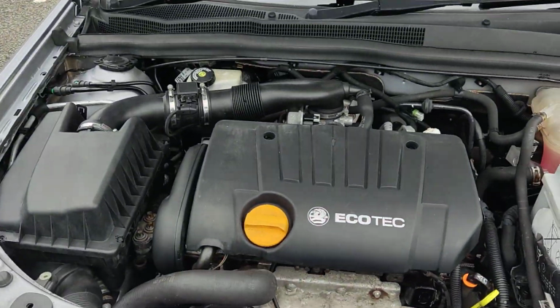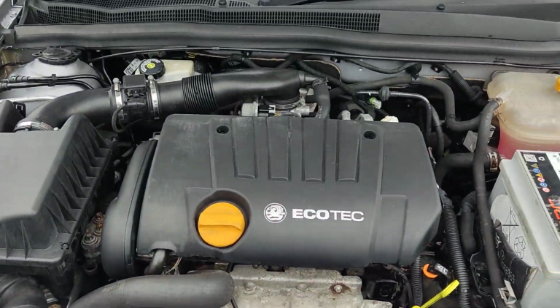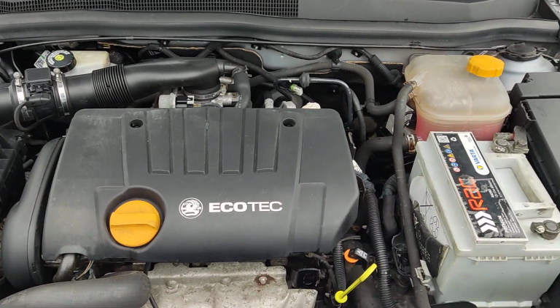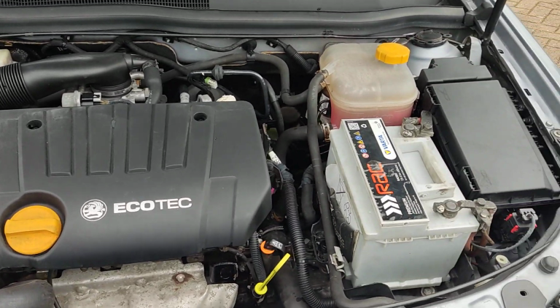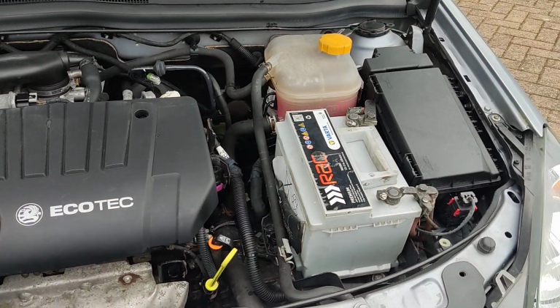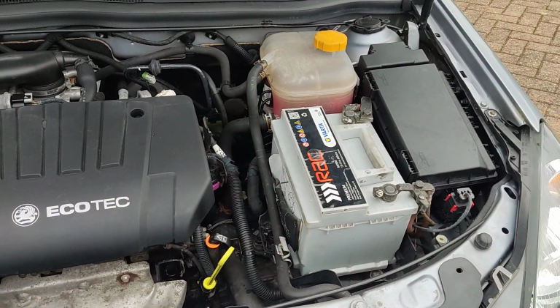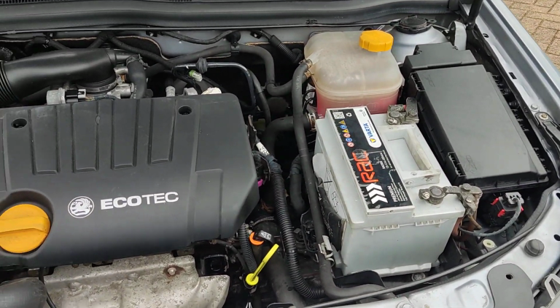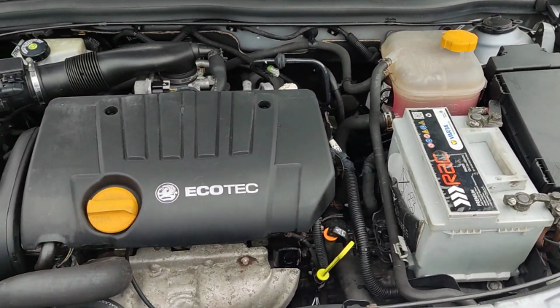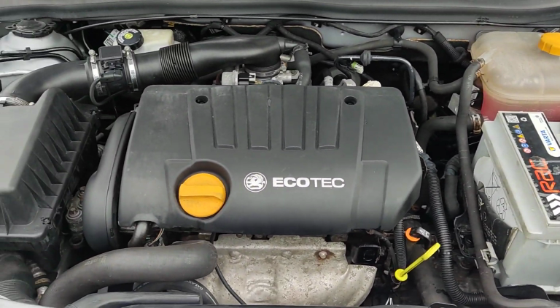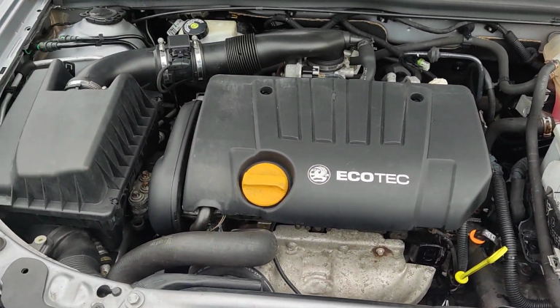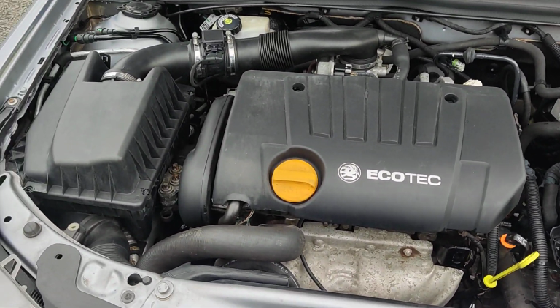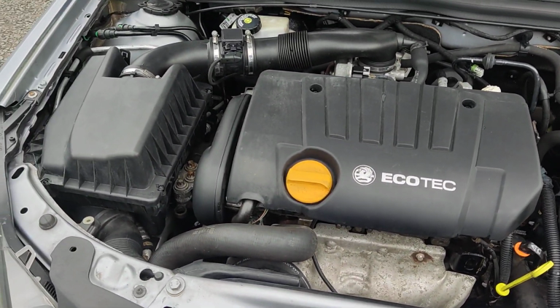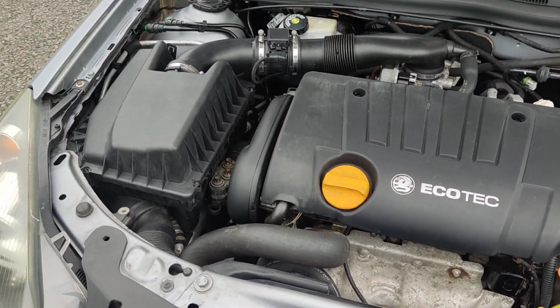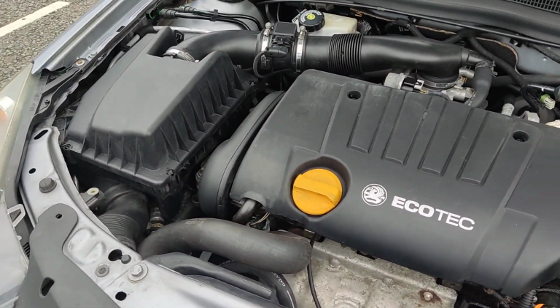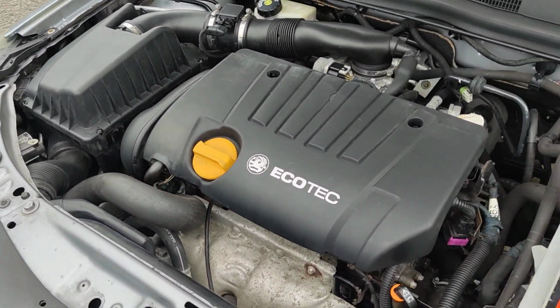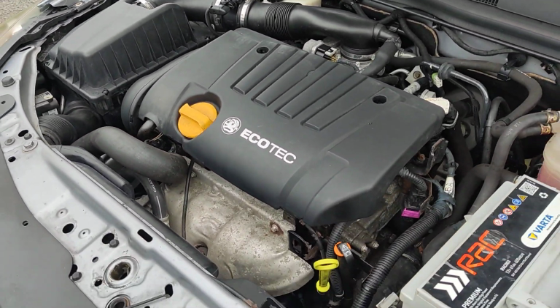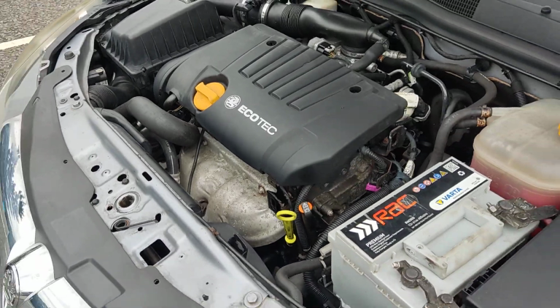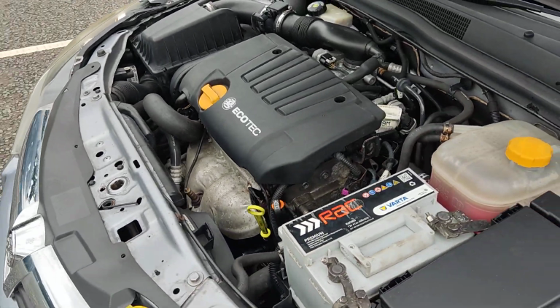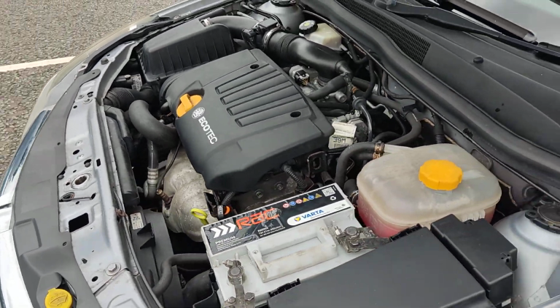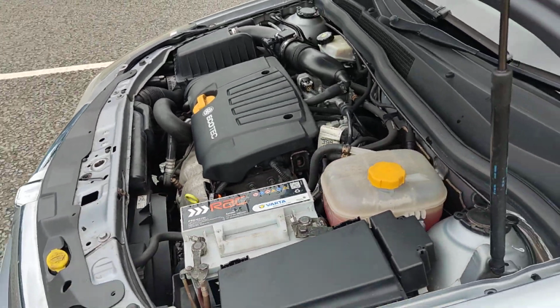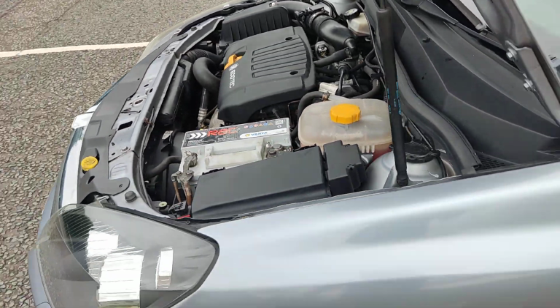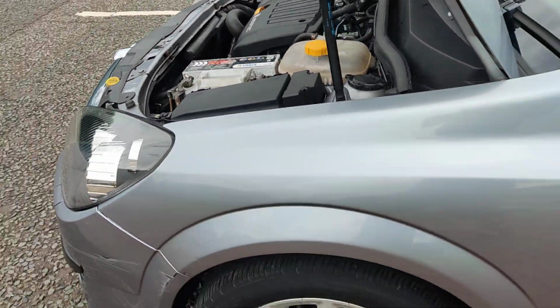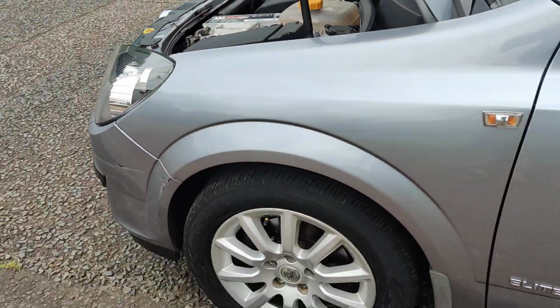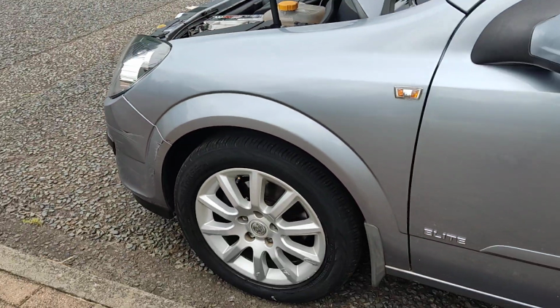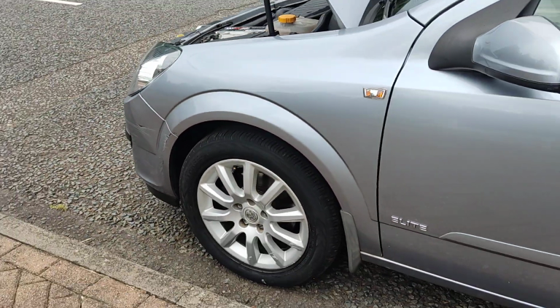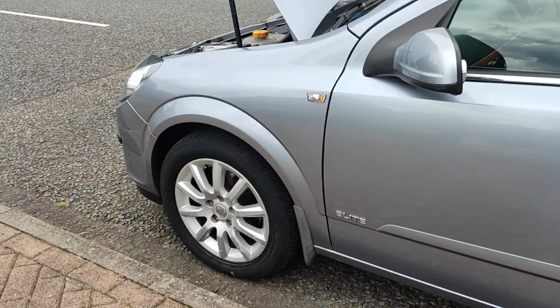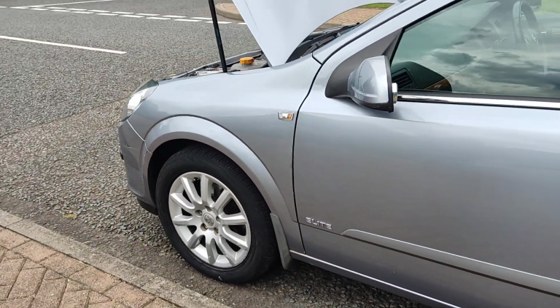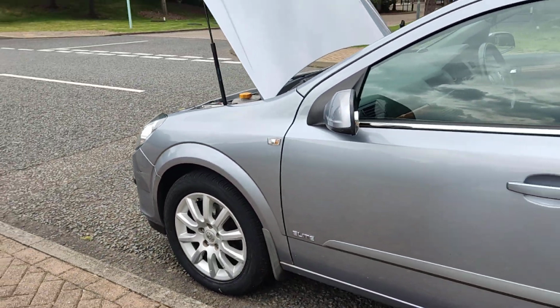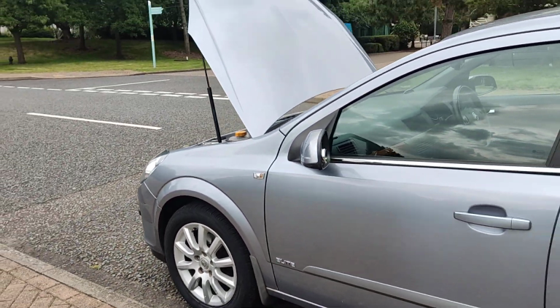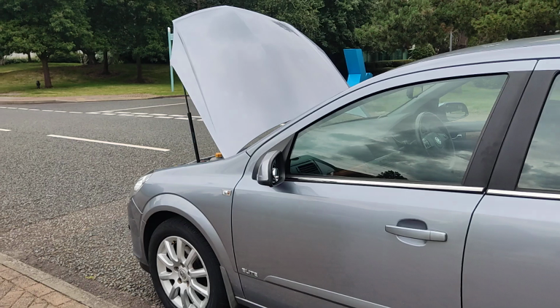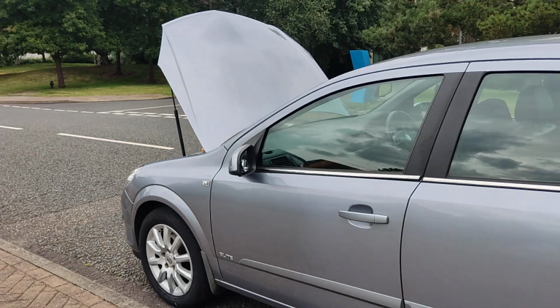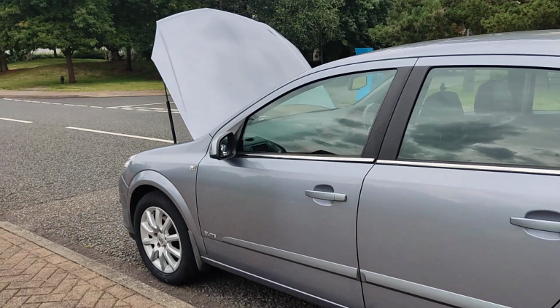Tidy engine bay, recently serviced. Engine sounds nice and smooth. Very clean 16-inch alloy wheels. Good tyres all around.